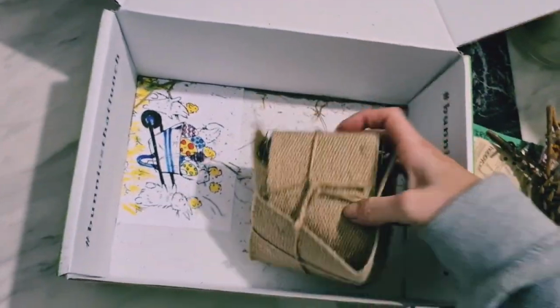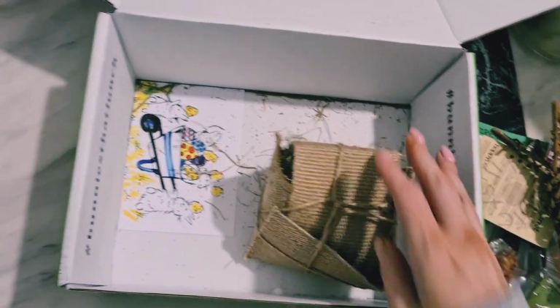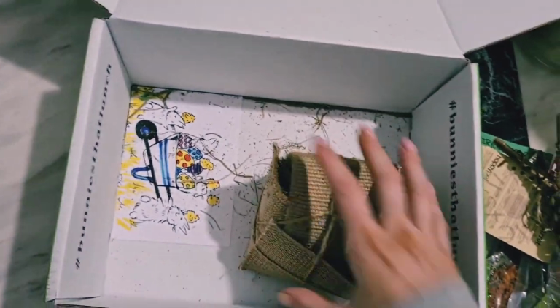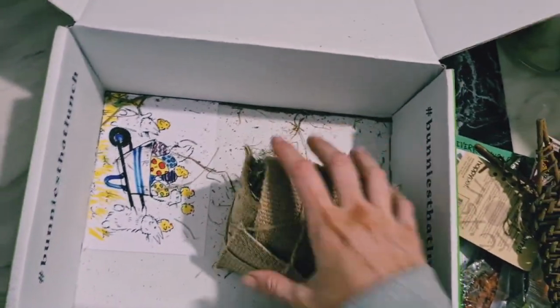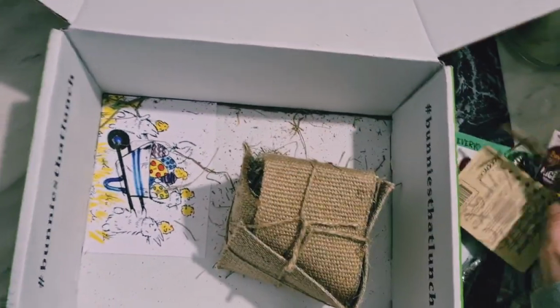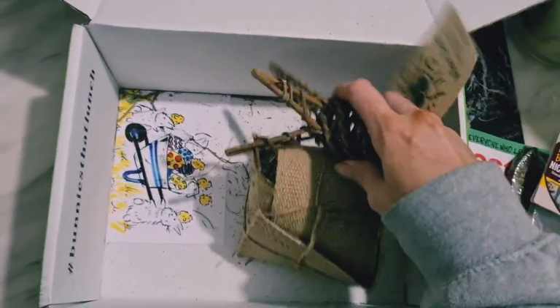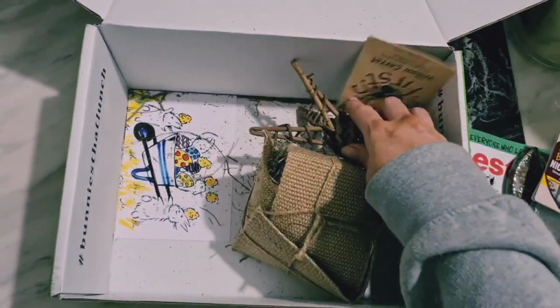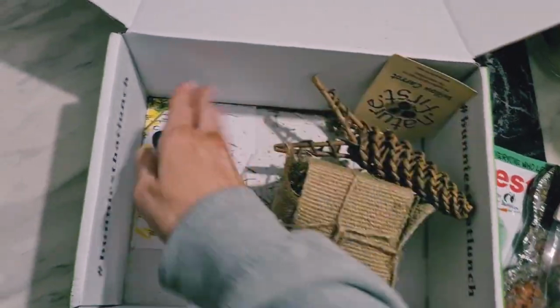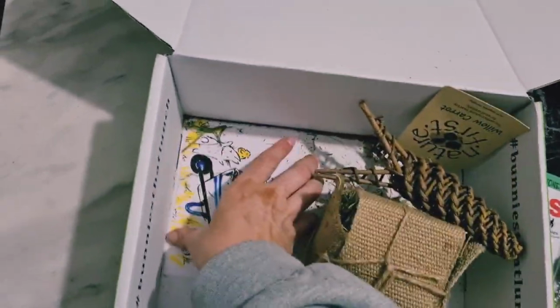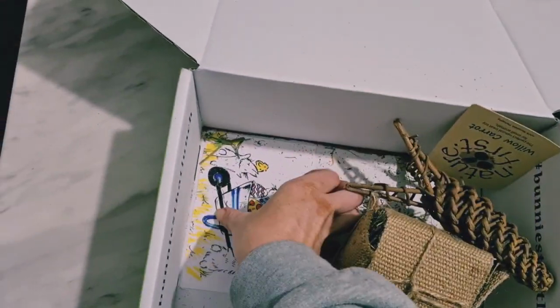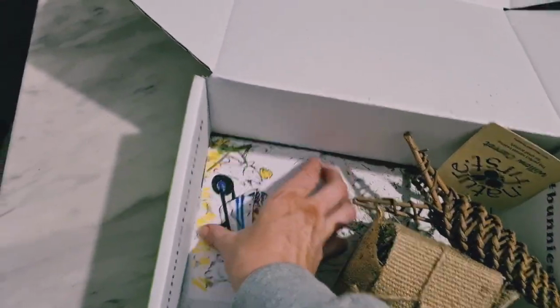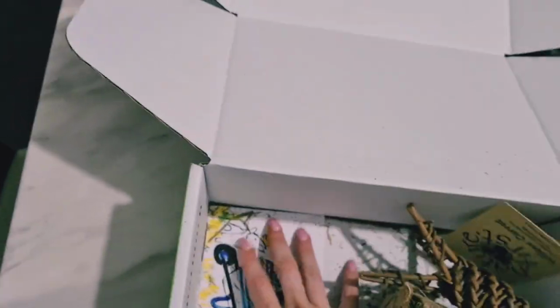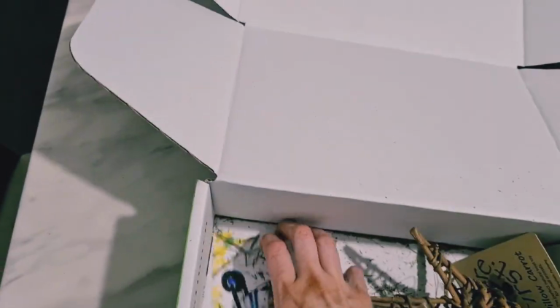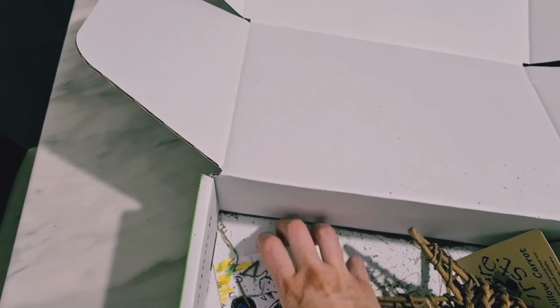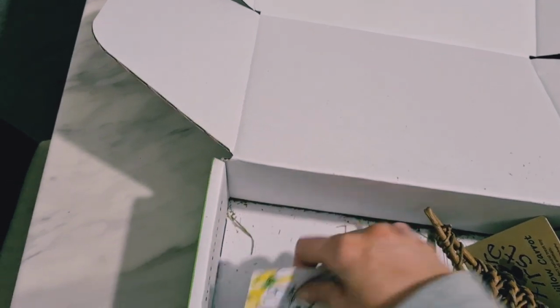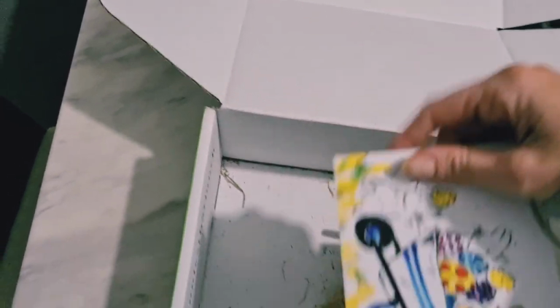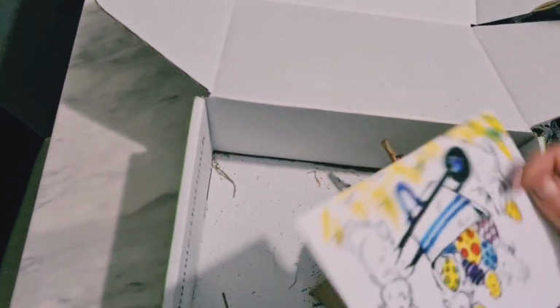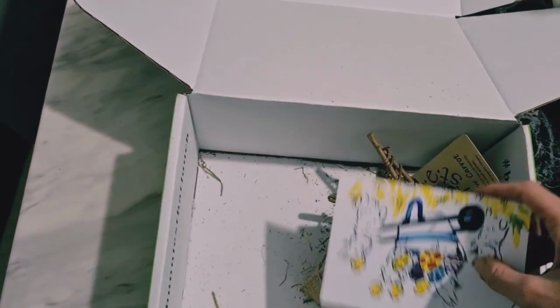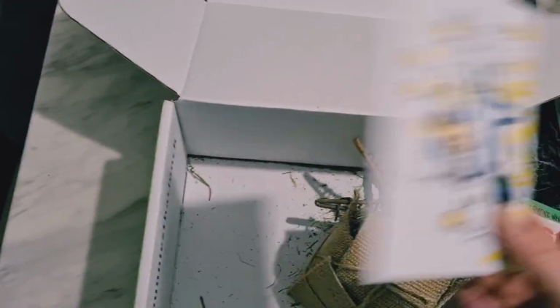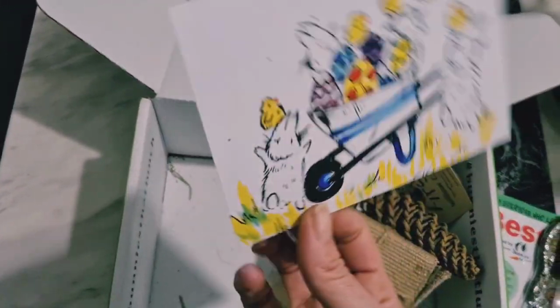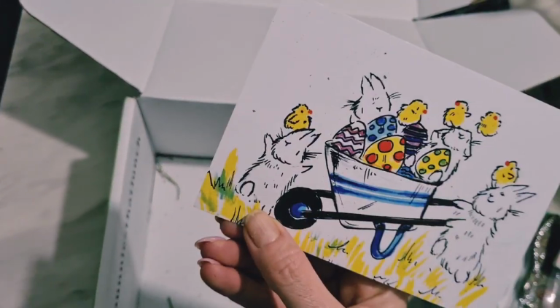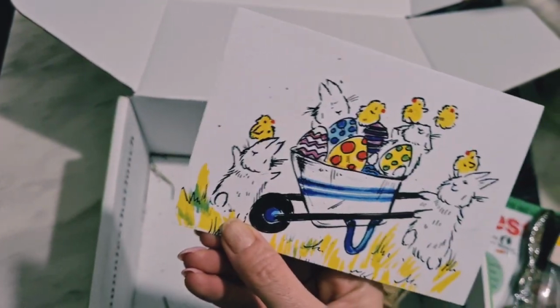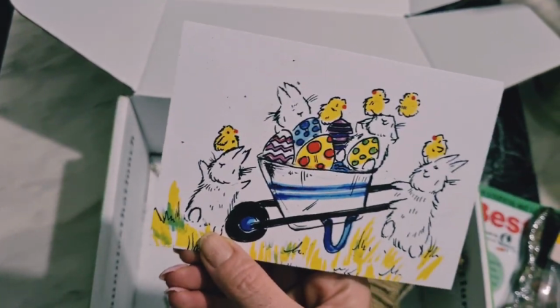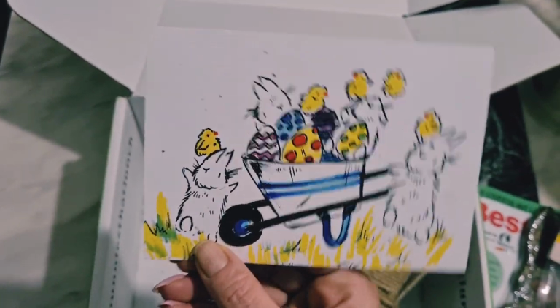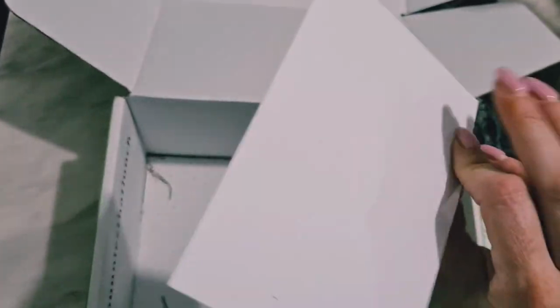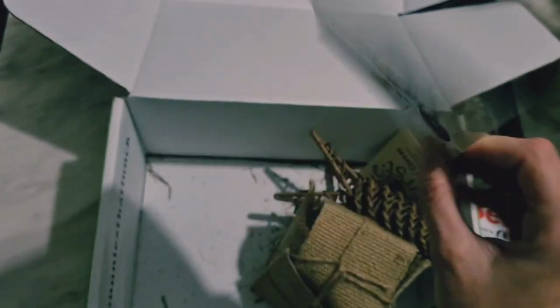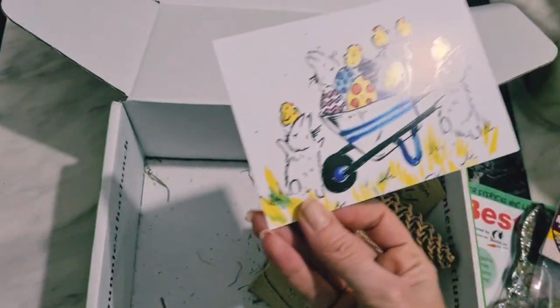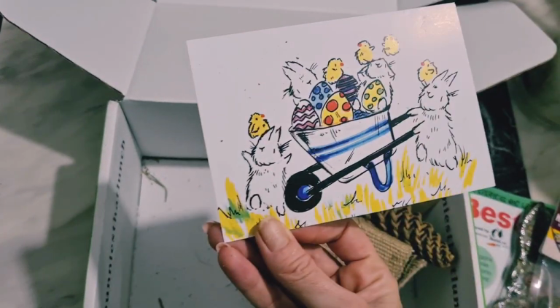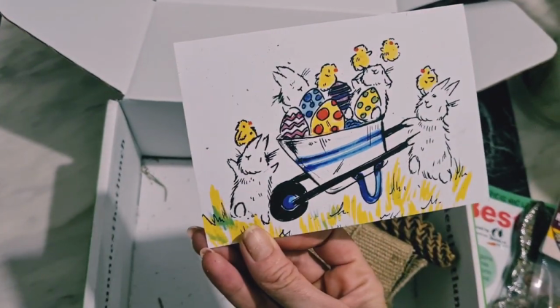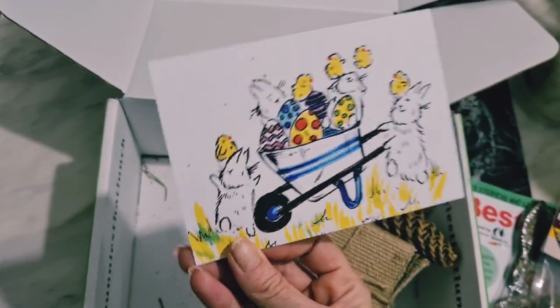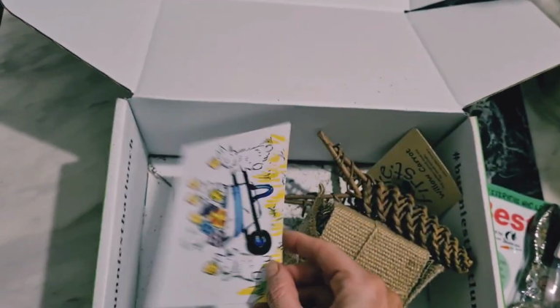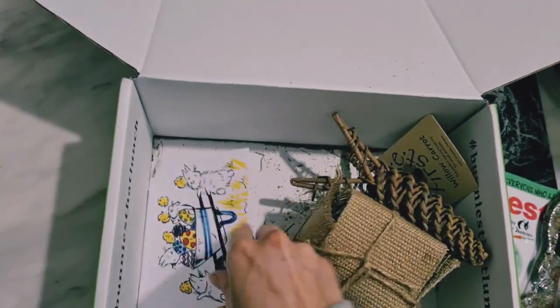So that's the item. So there's one — we also have, if I can get this out, a little postcard. An Easter one by the looks of it — oh, that's so cute! Little cards in there. I'm going to stick that on my fridge.